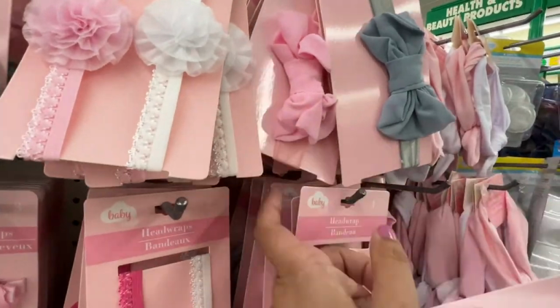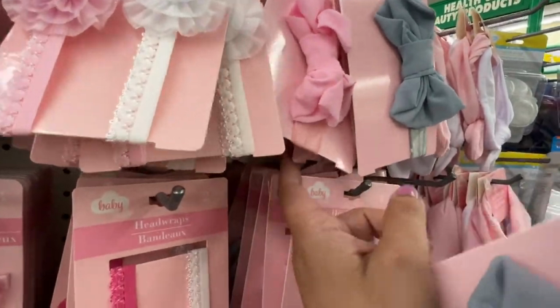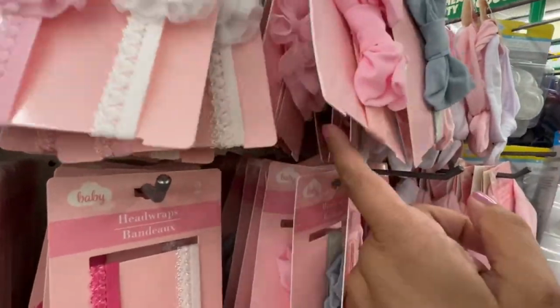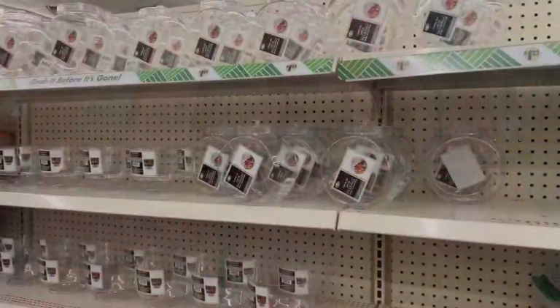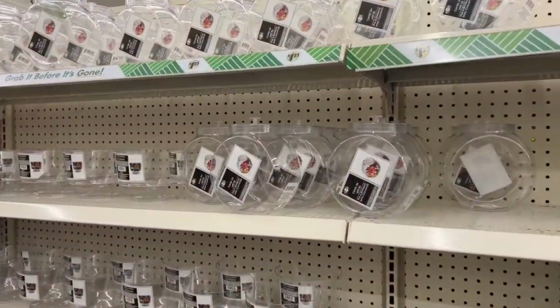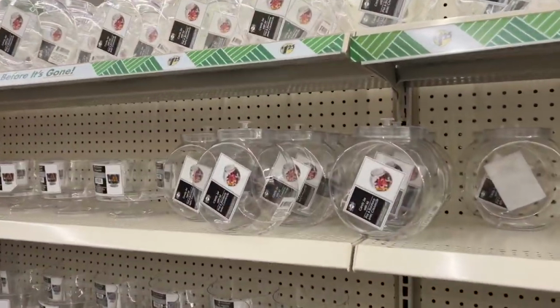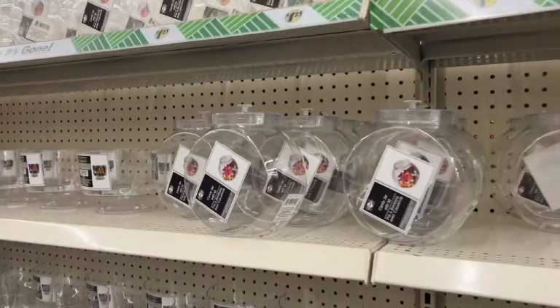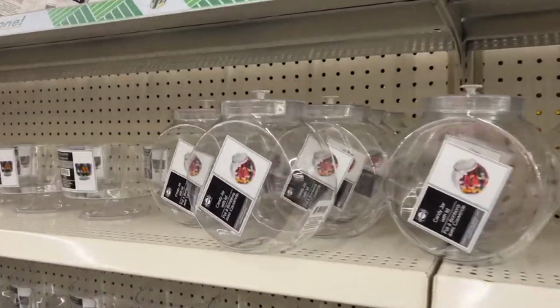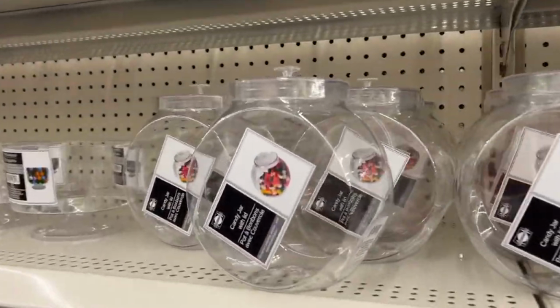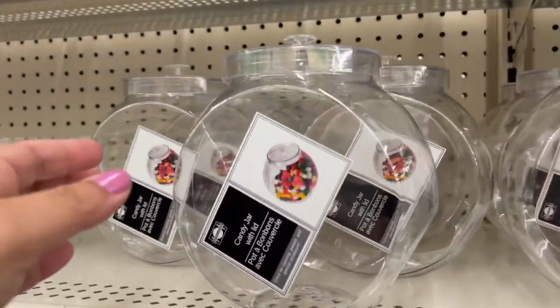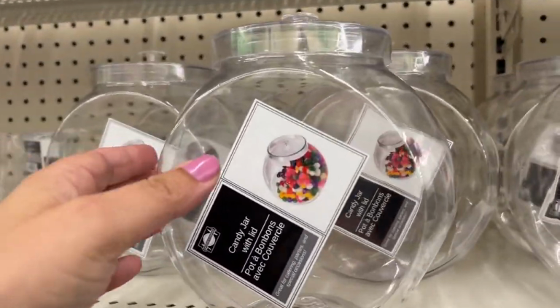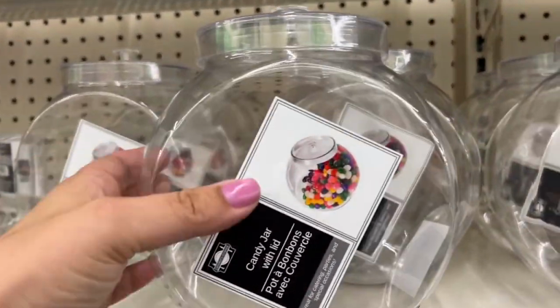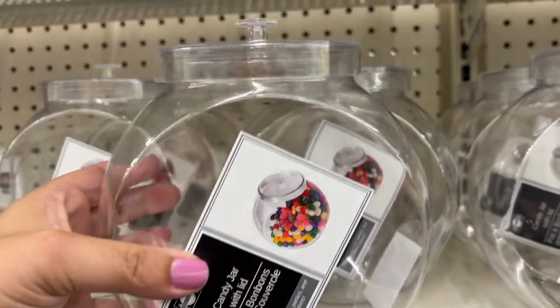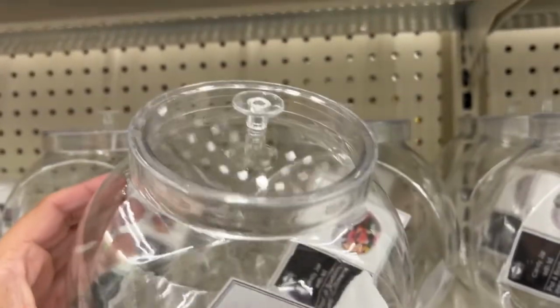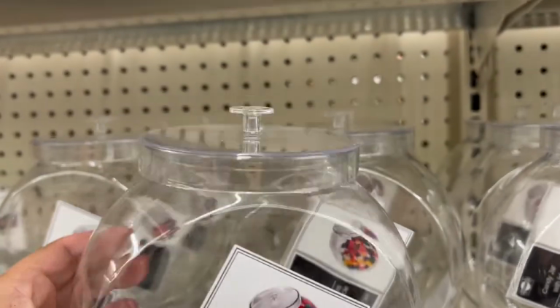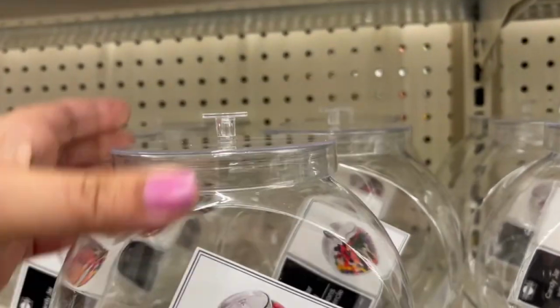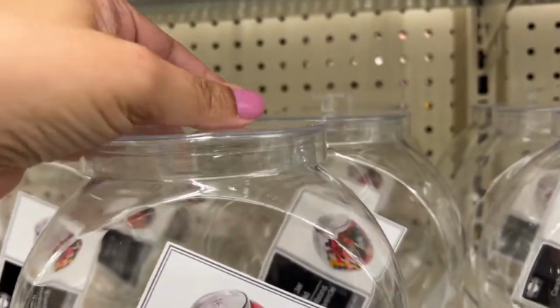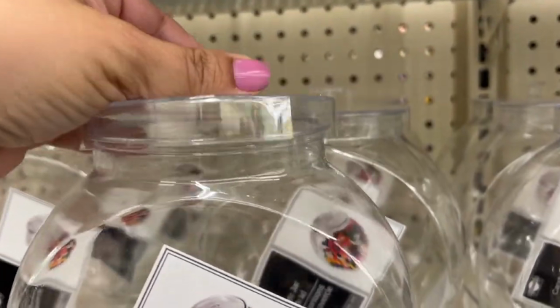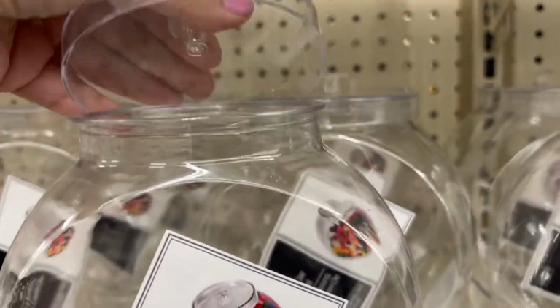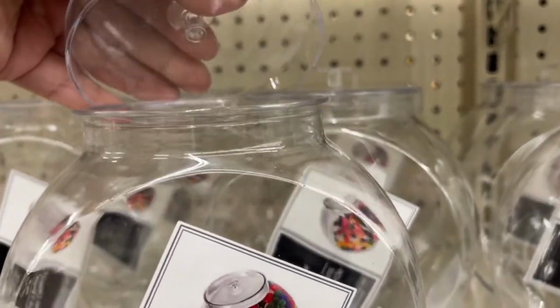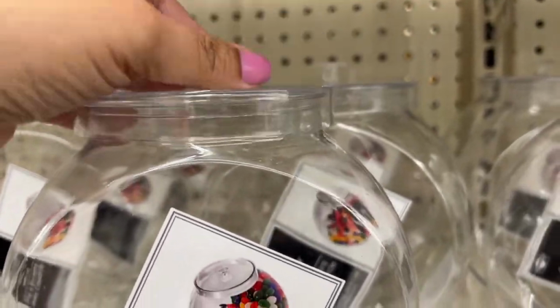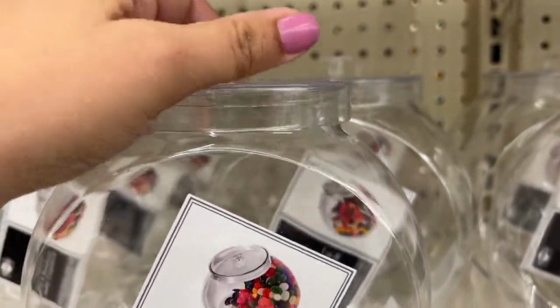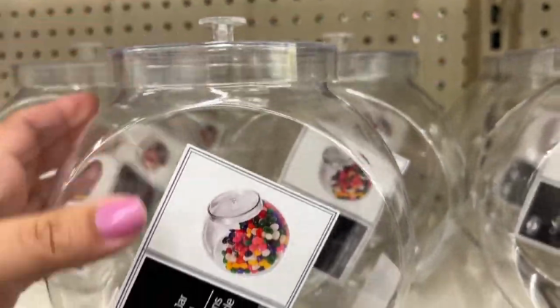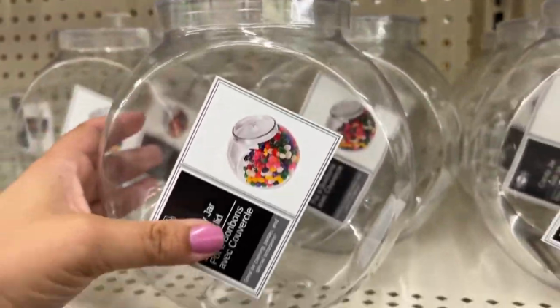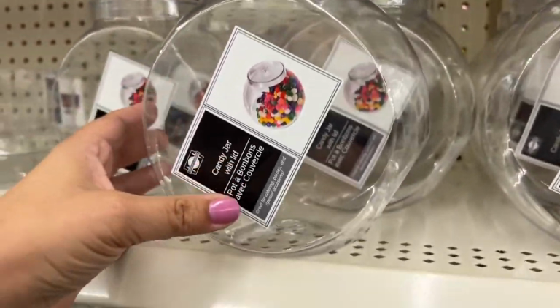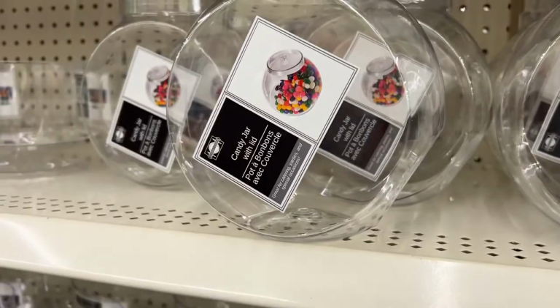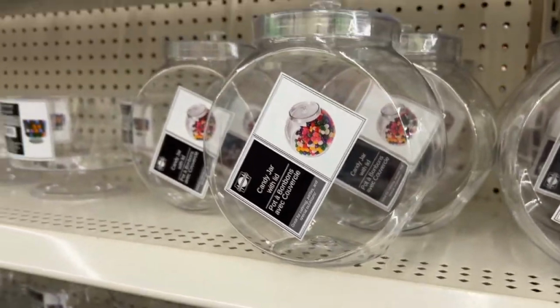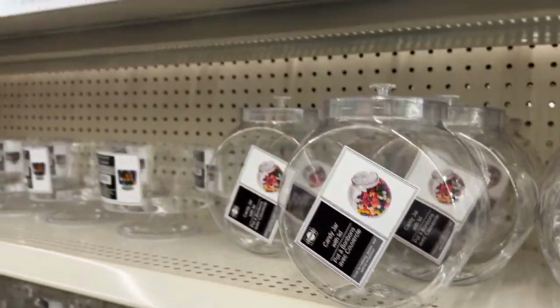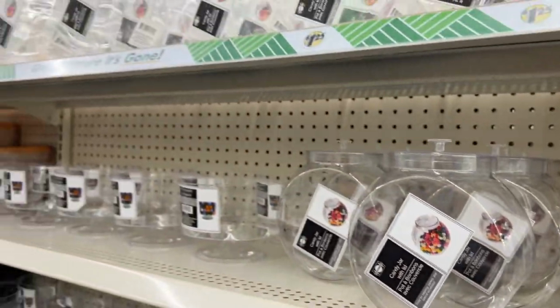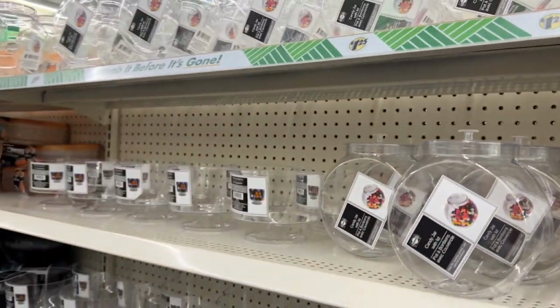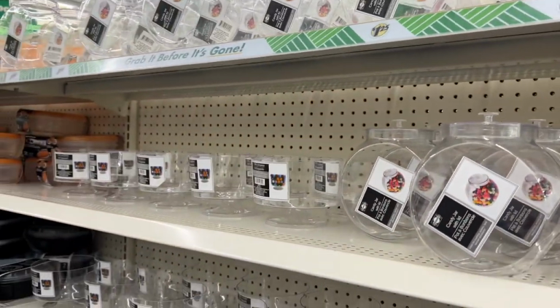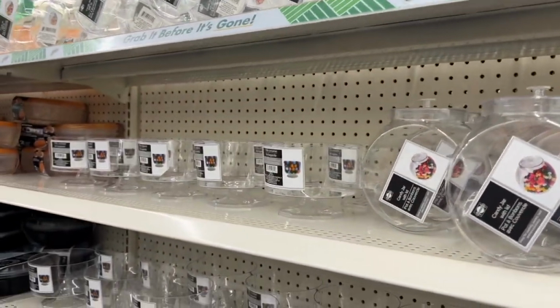And then look at these acrylic bins — they are for candy. They're really cute, clear acrylic, but I thought they would be really great on your desk to hold some art supplies. That's kind of like candy, right?